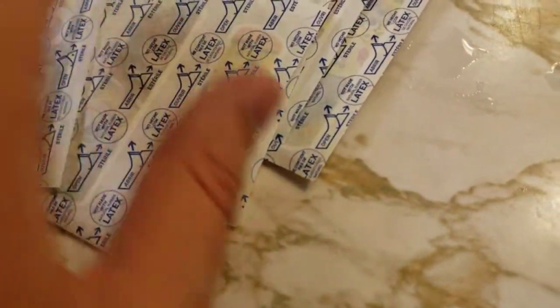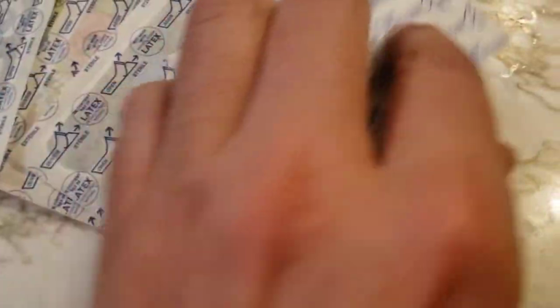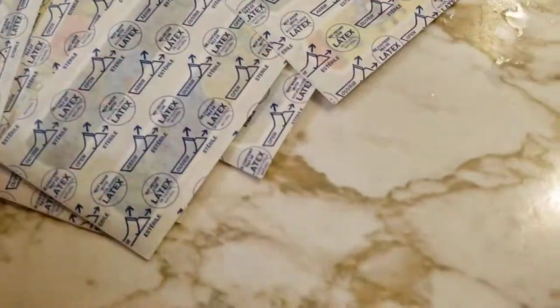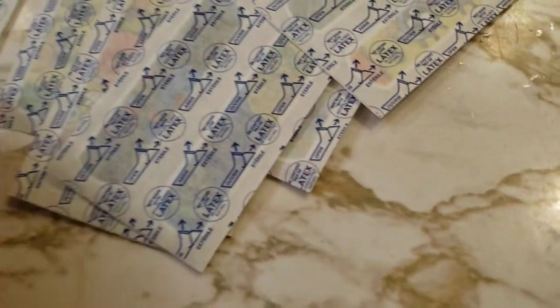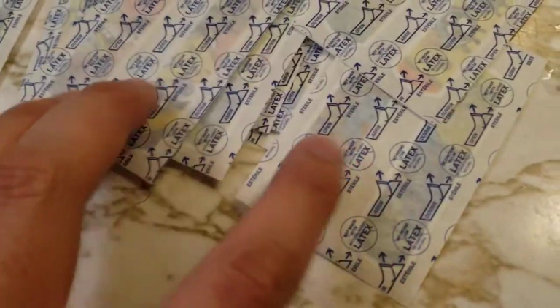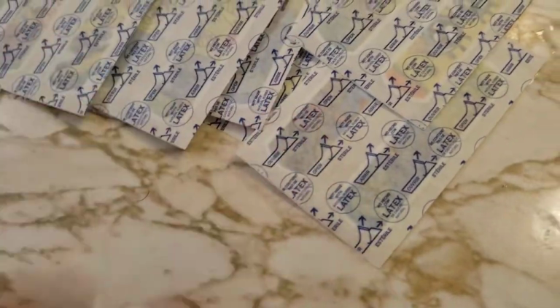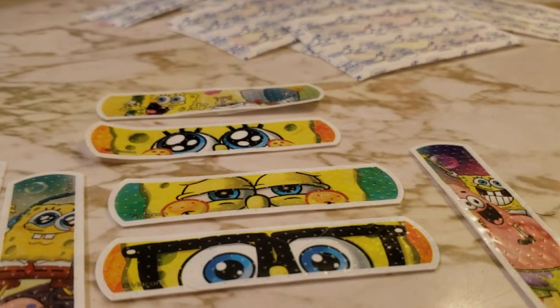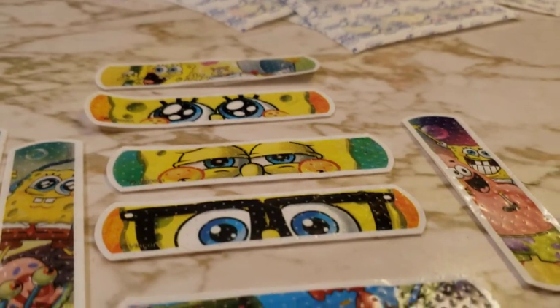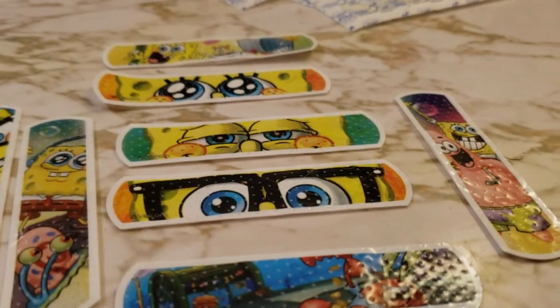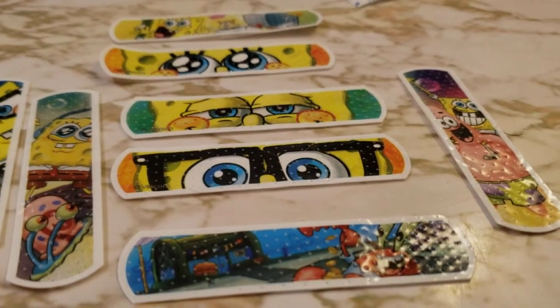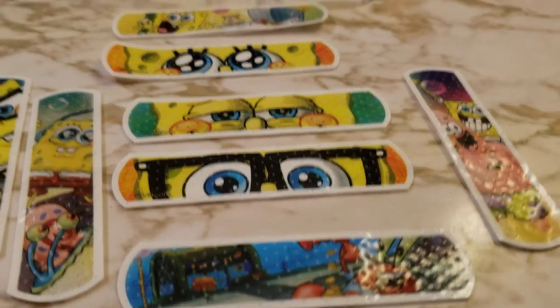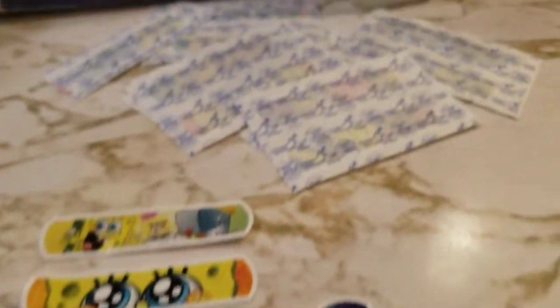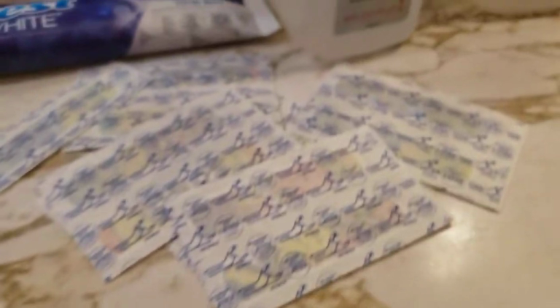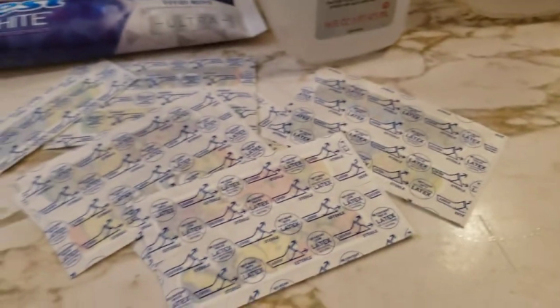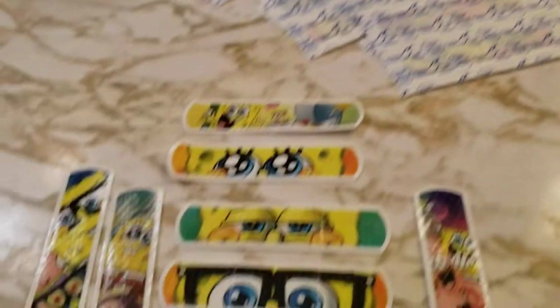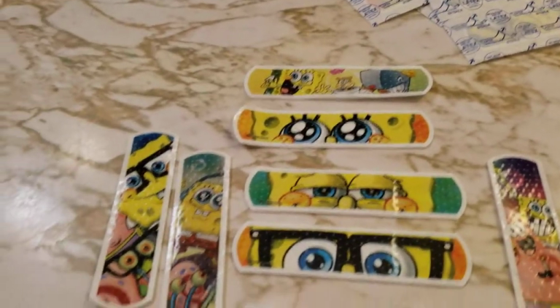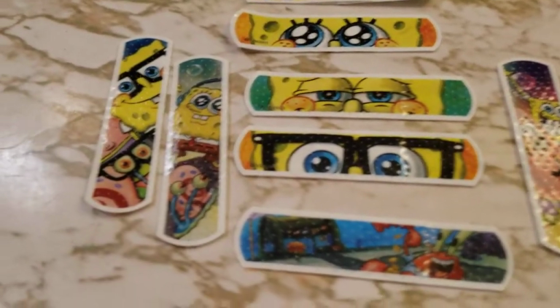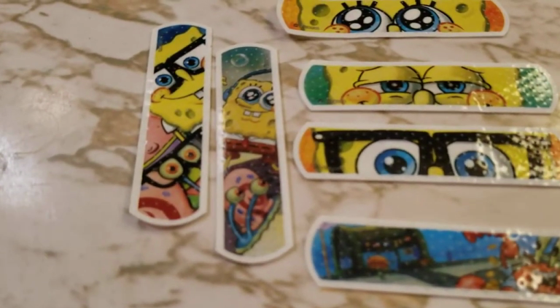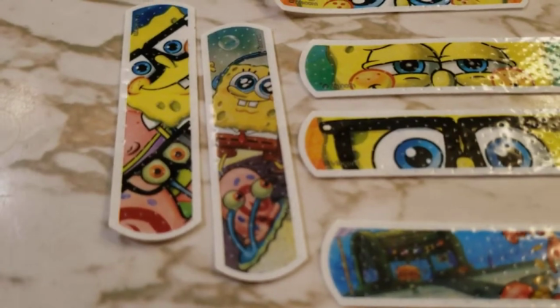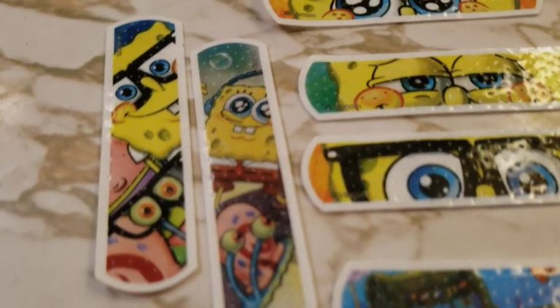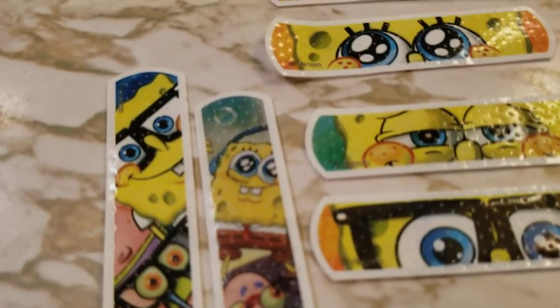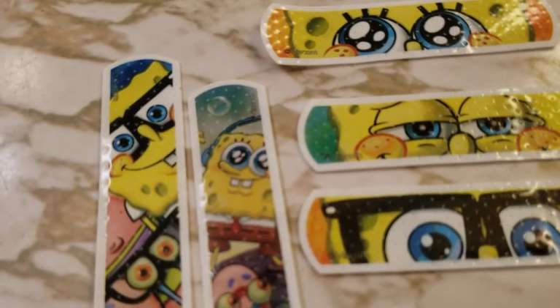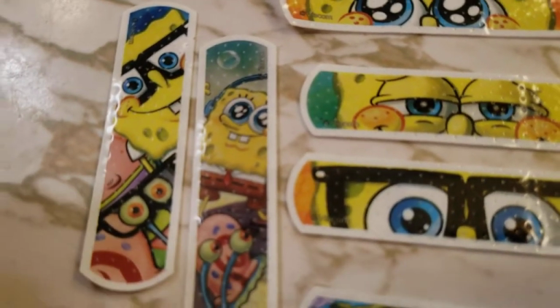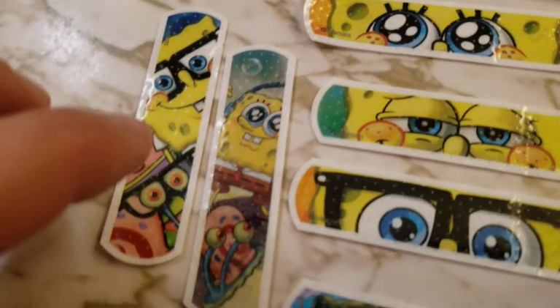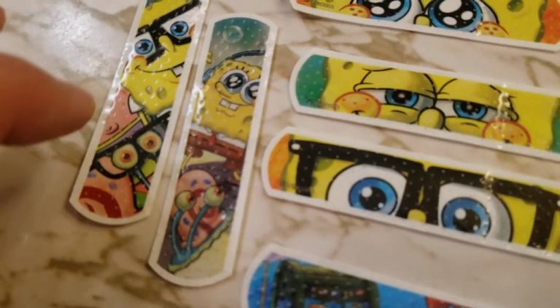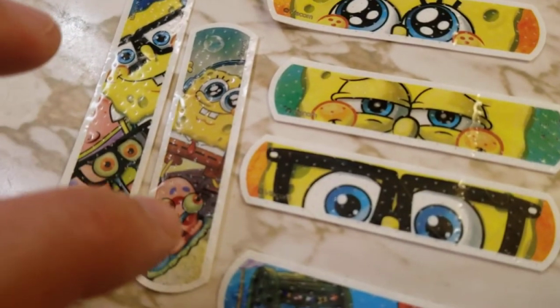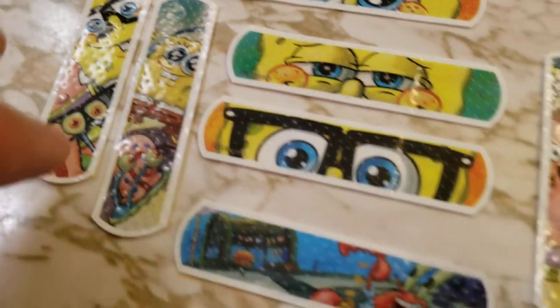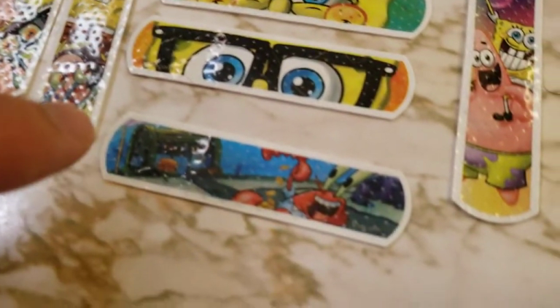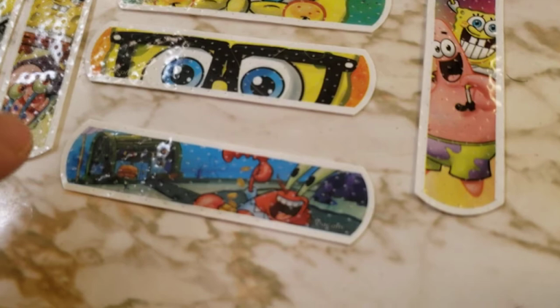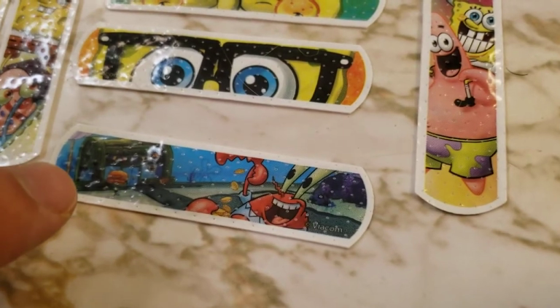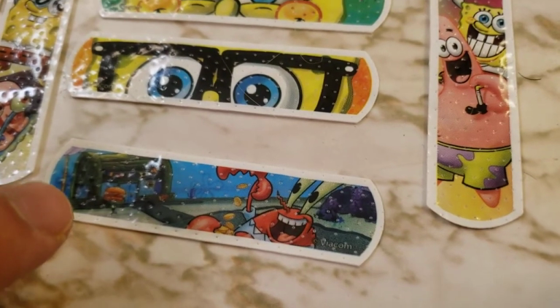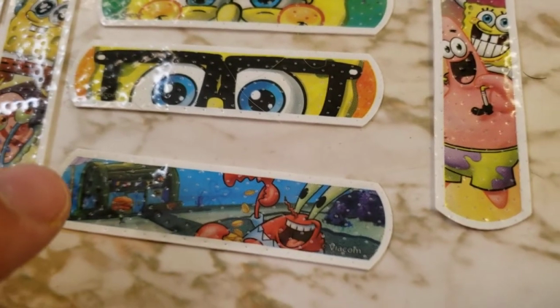Looks like there's a ton of them in there. Let's open a couple up. I just opened some of them up to look at some different prints. We got SpongeBob and a snail on those two, and we got Mr. Crabs down here.